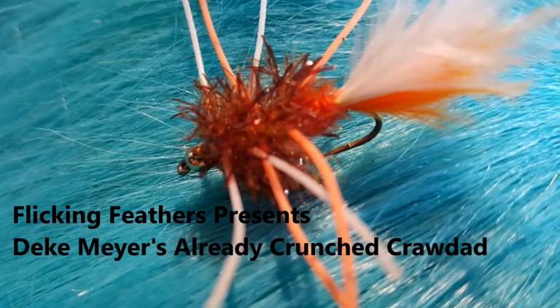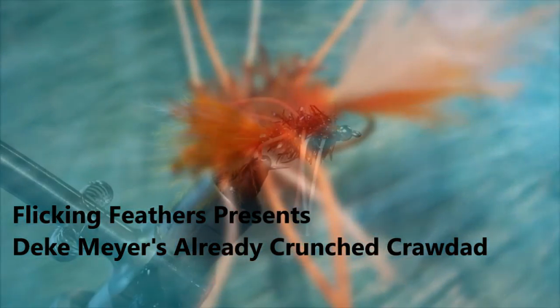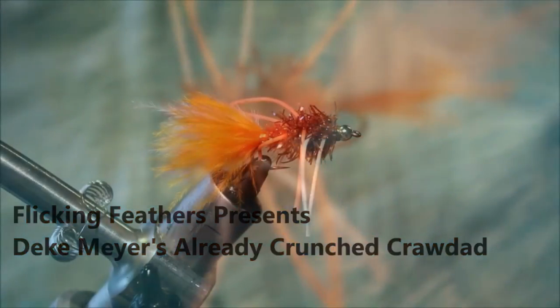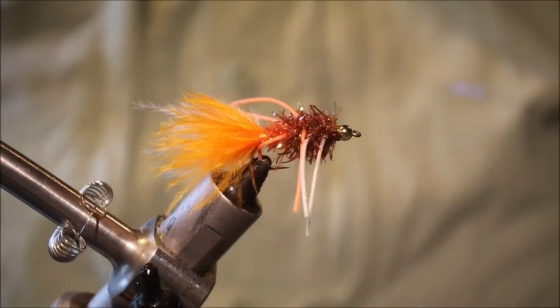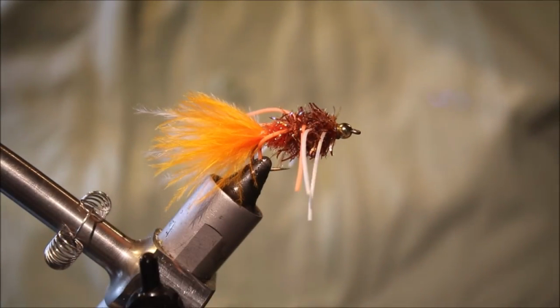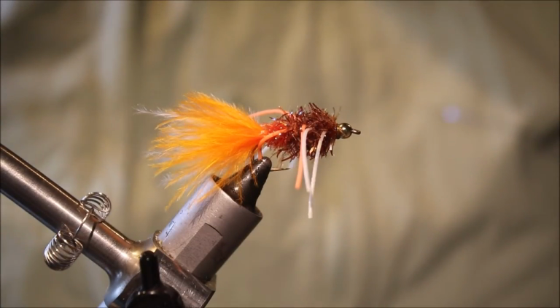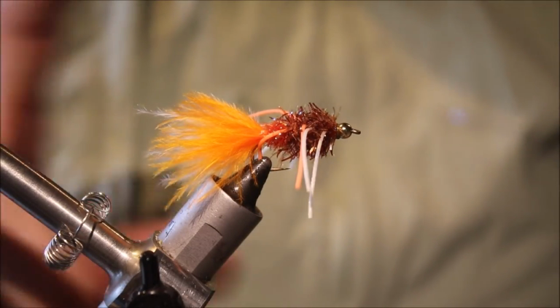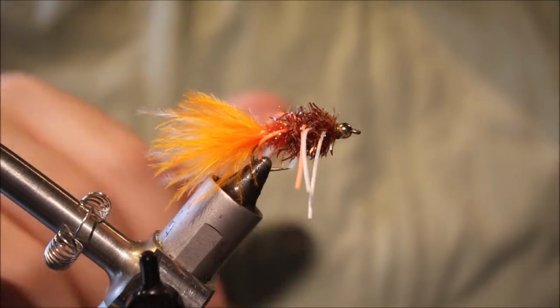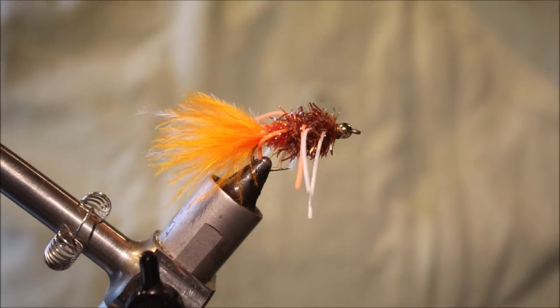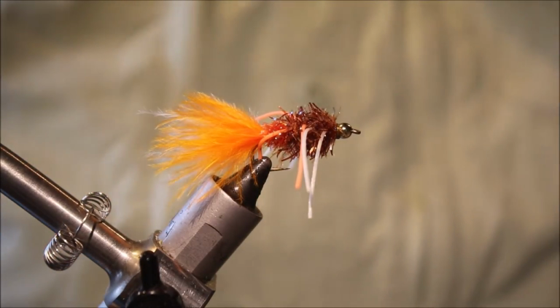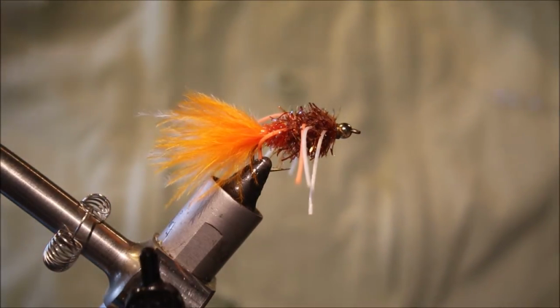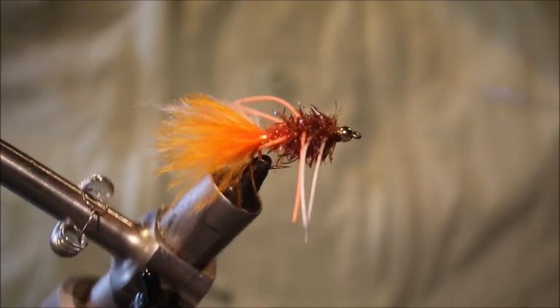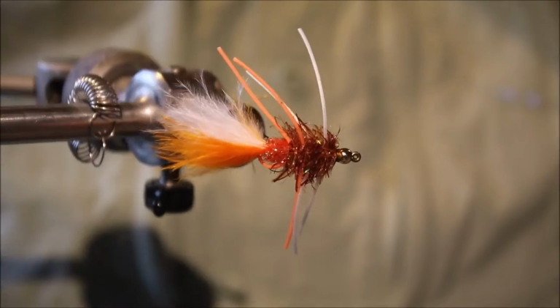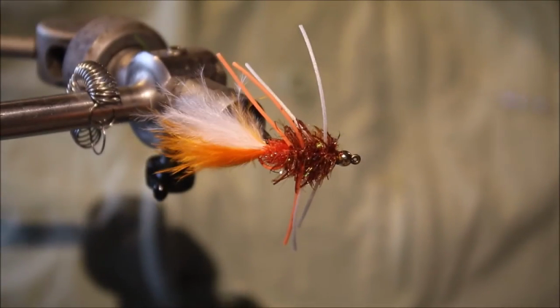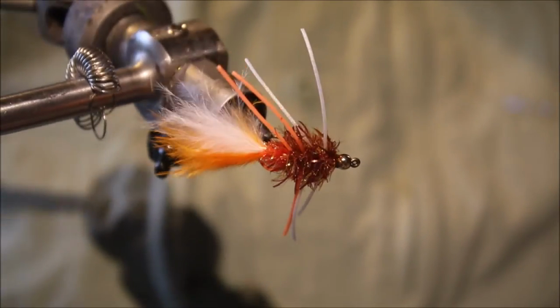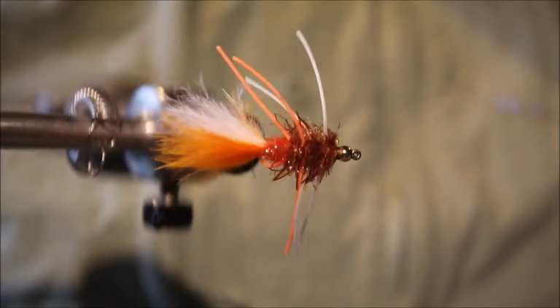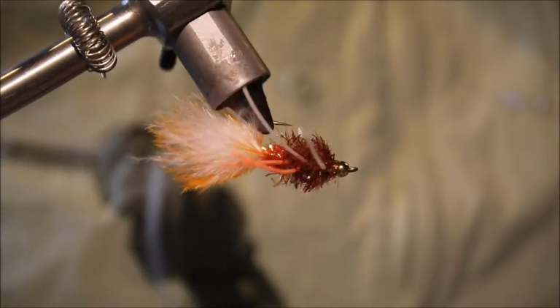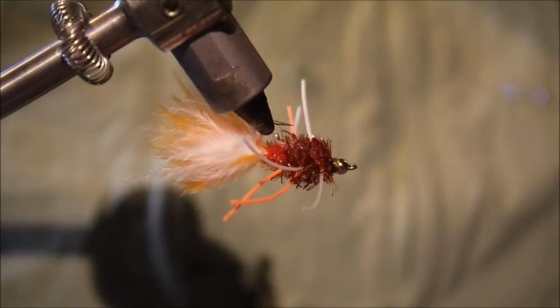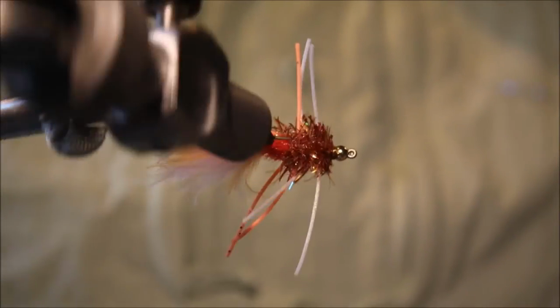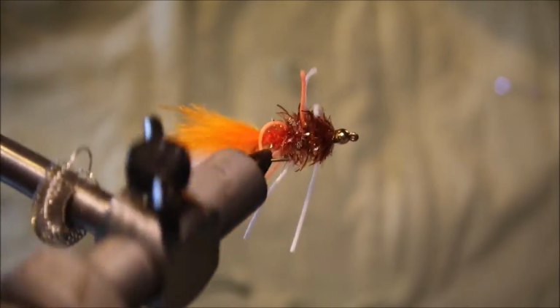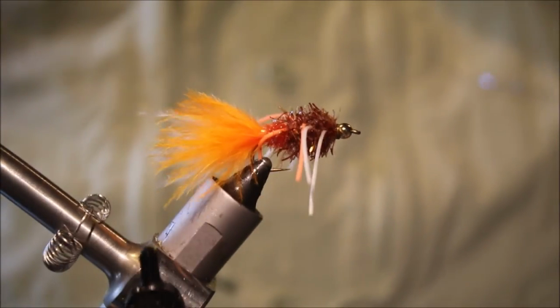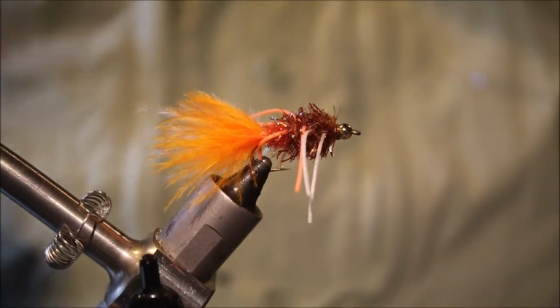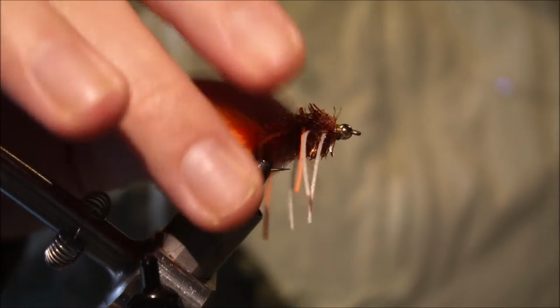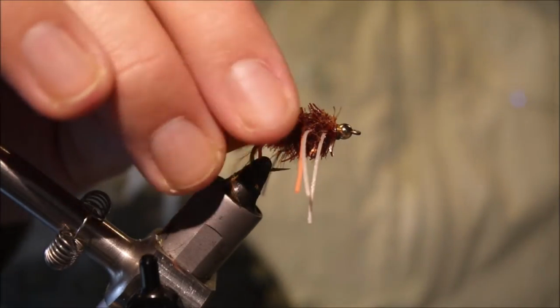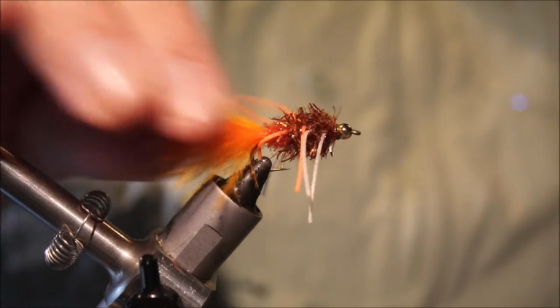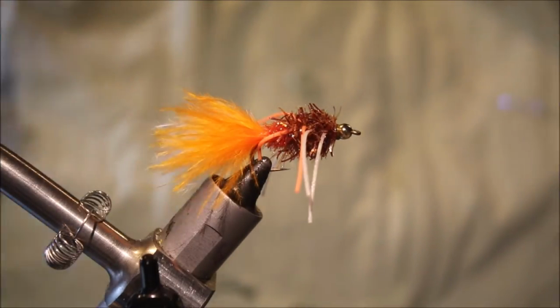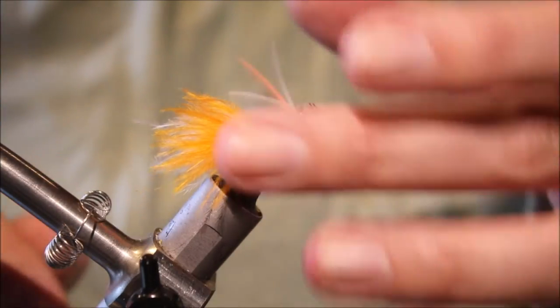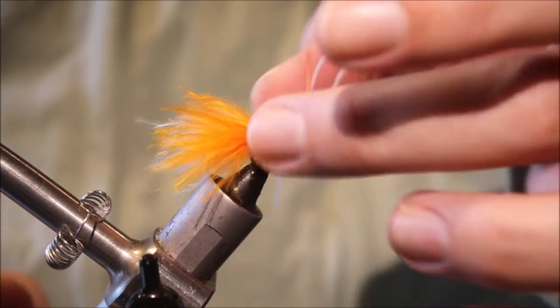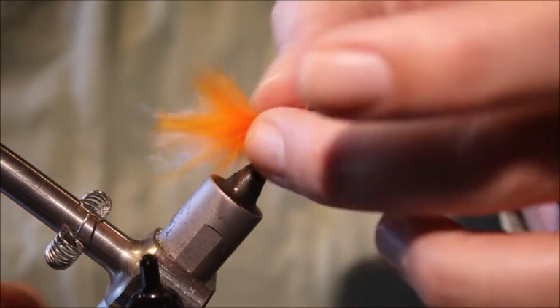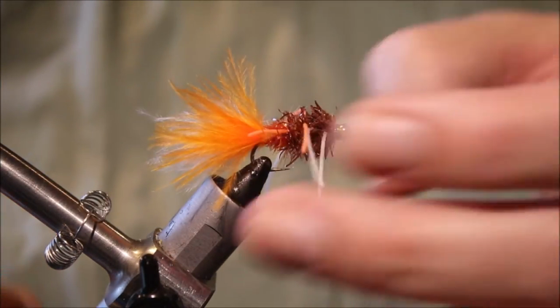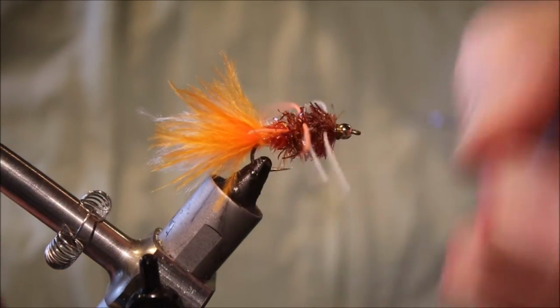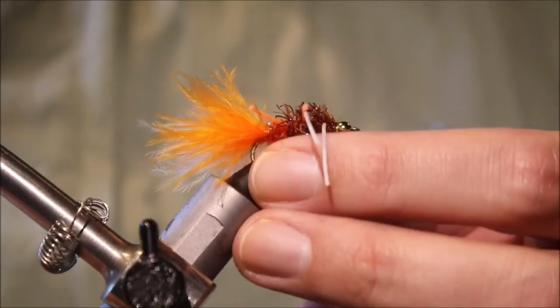Hi everybody, it's Martin at Flitting Feathers again today and I'm tying another bass fly. This is Deke Meyer's Already Crunched Crawdad. It's a smallmouth bass pattern, although largemouth will also eat it and I'm sure trout will too.